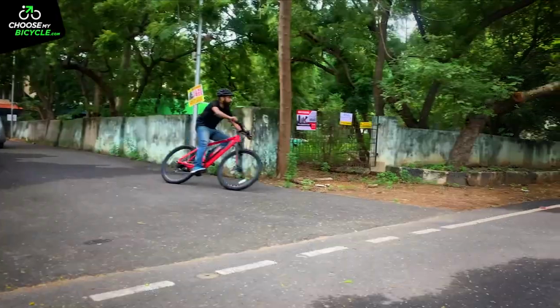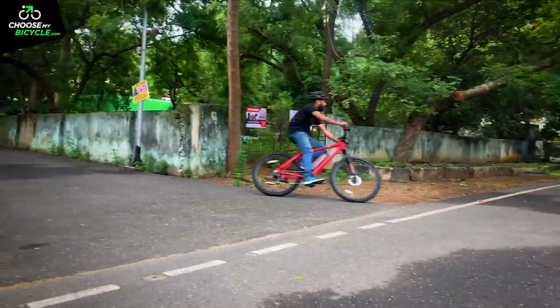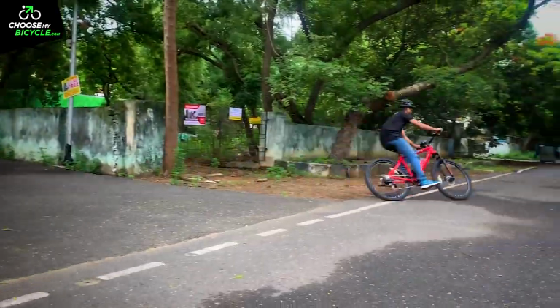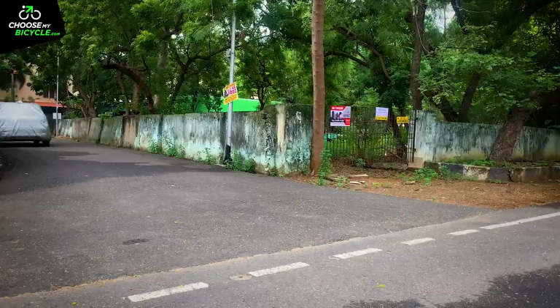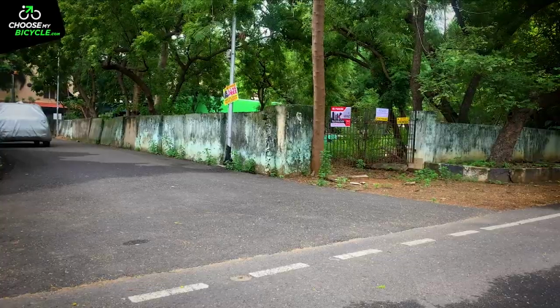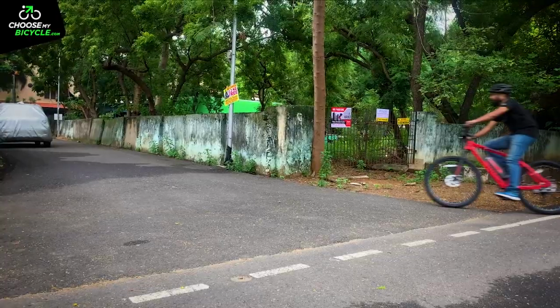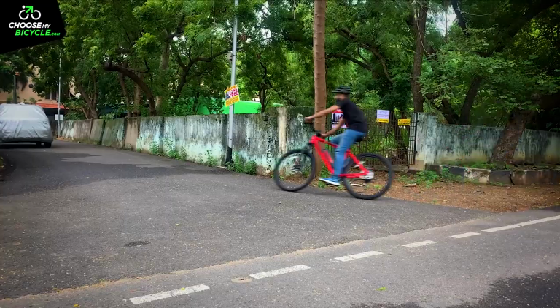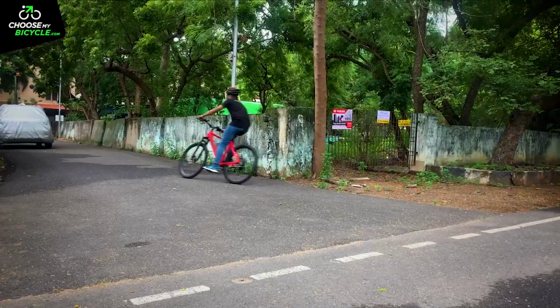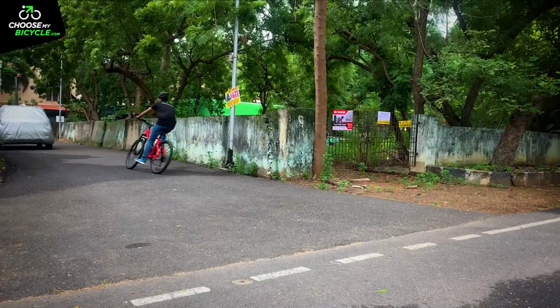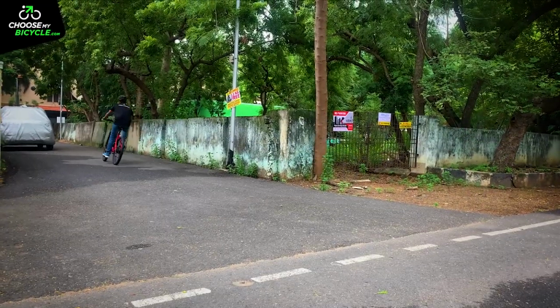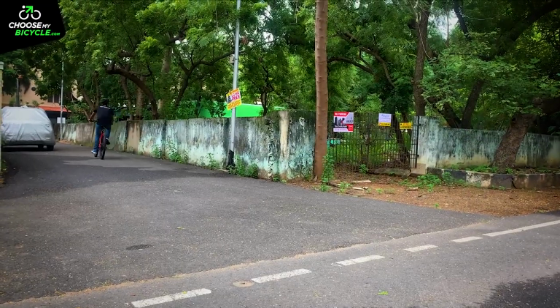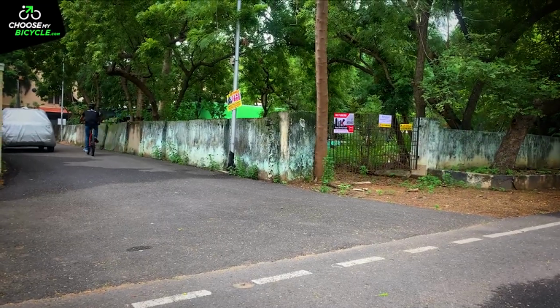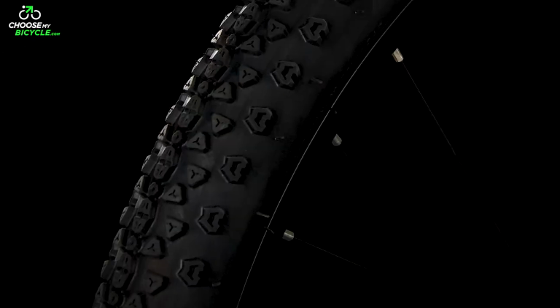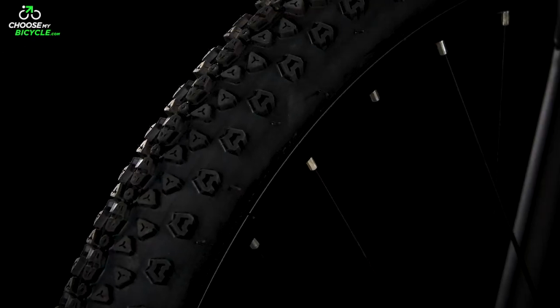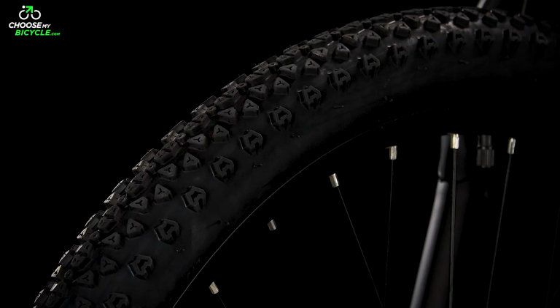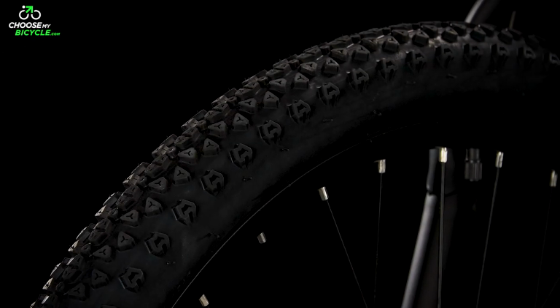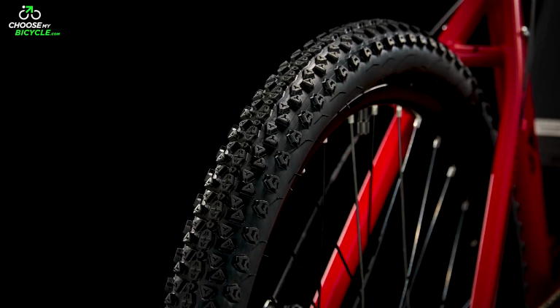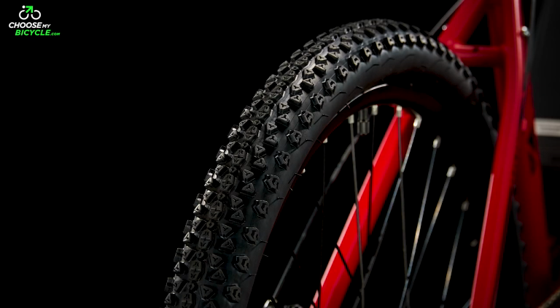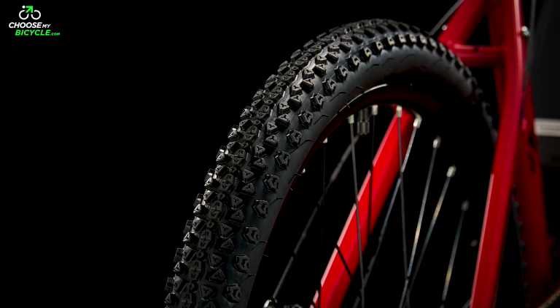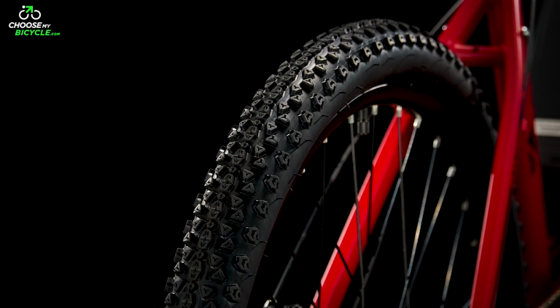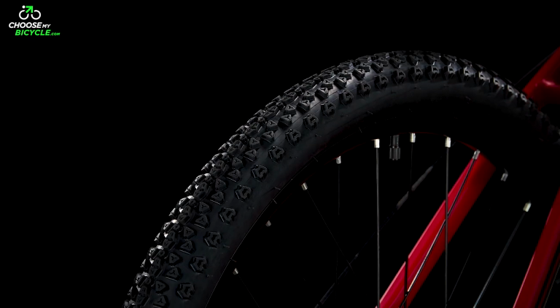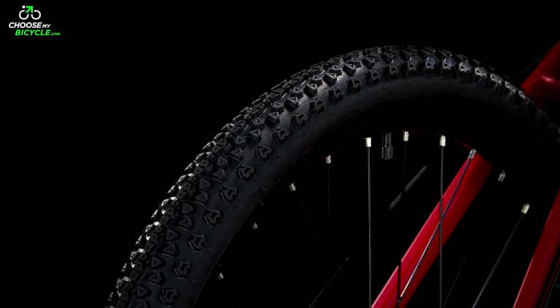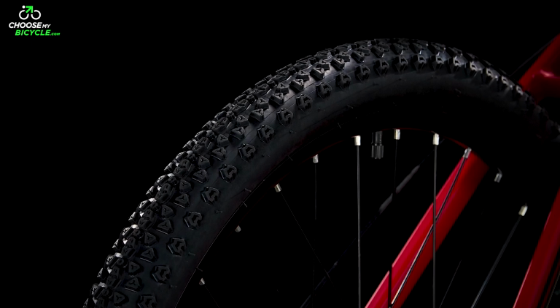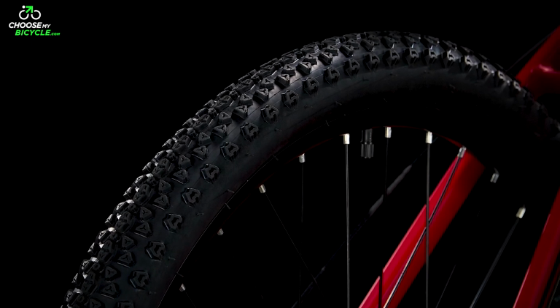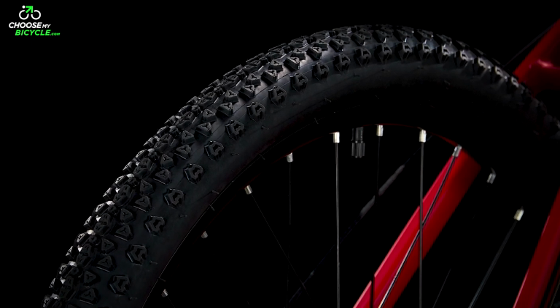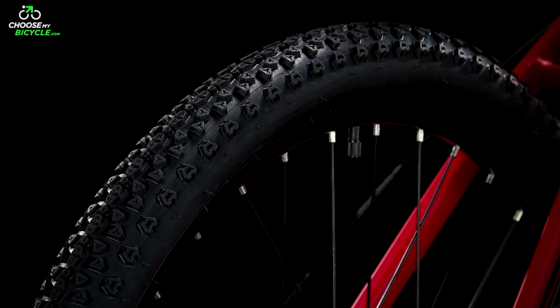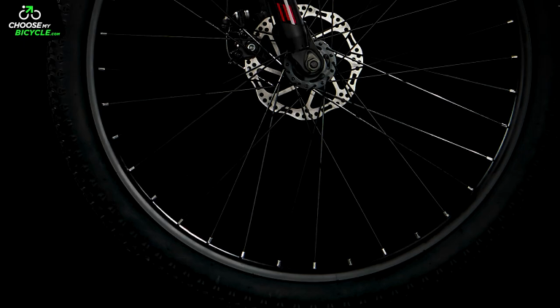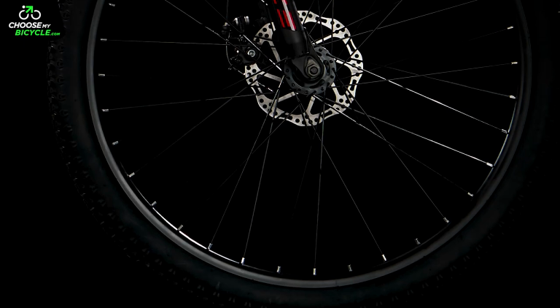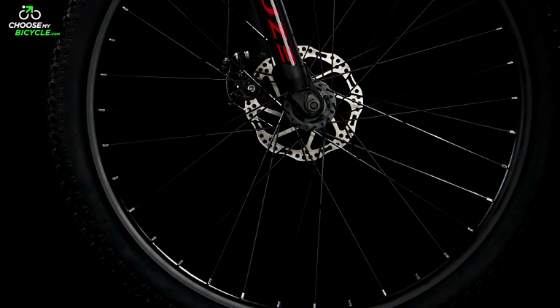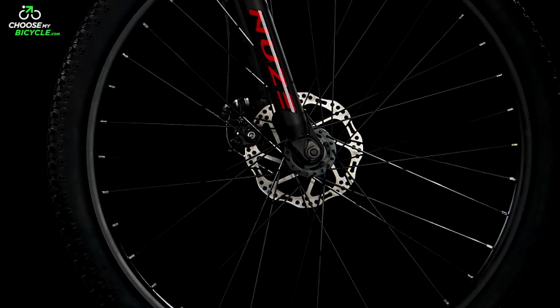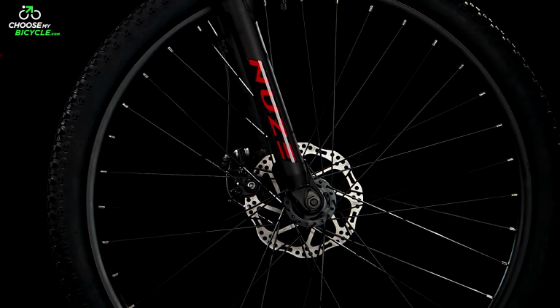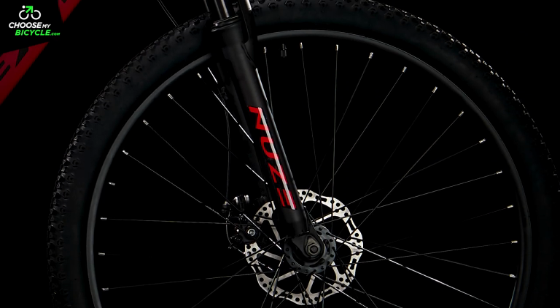This electric mountain bike was a breeze to ride through rough patches and to get traction during high-speed corners and braking, thanks to the 27.5-inch DSi tyres which had impressive tread patterns. The double-walled alloy rims made the wheels strong enough to handle bumps and rough patches.